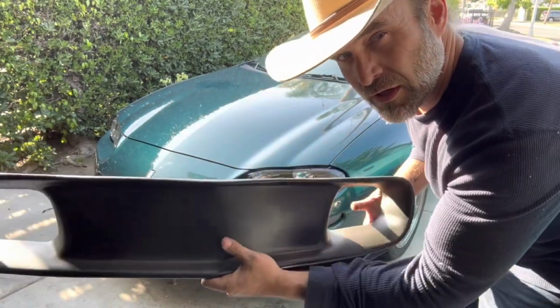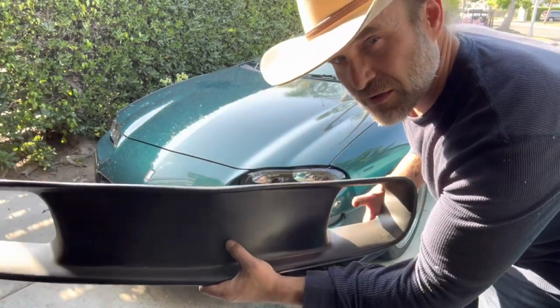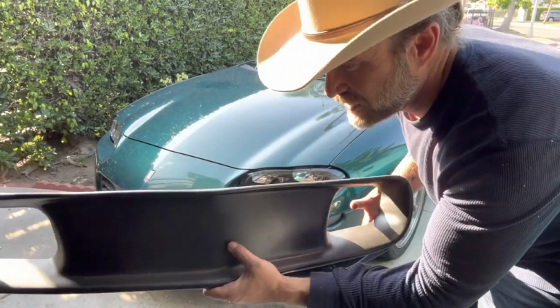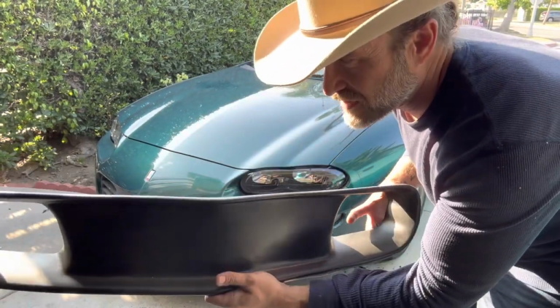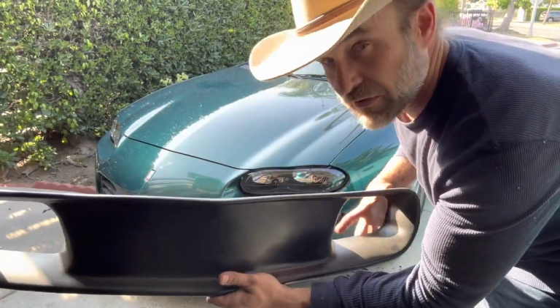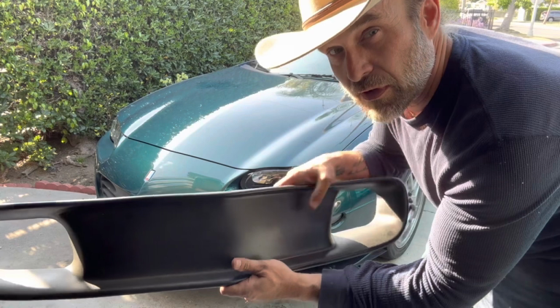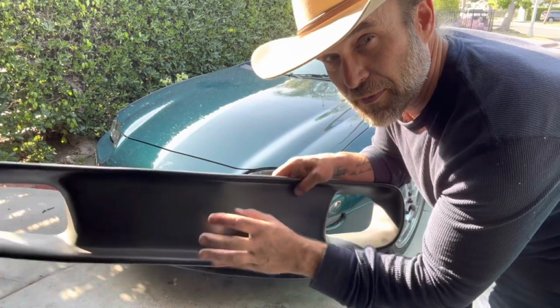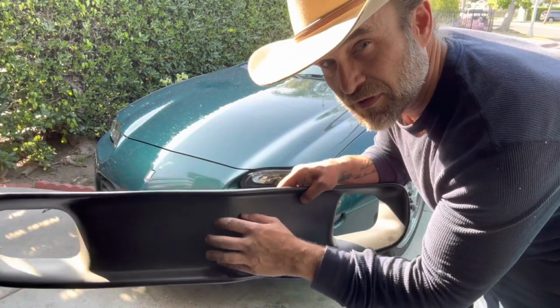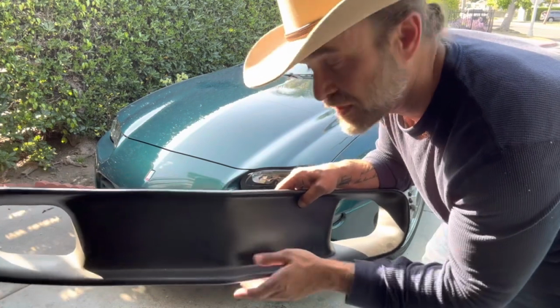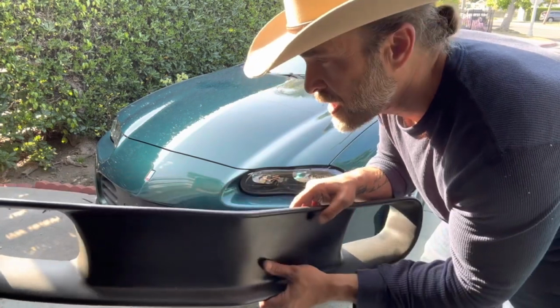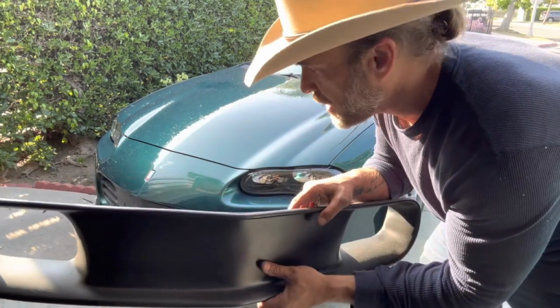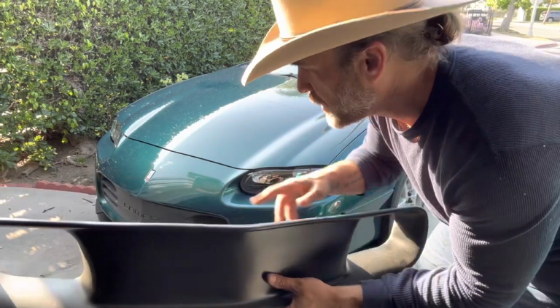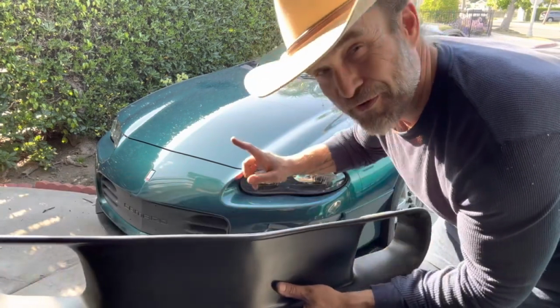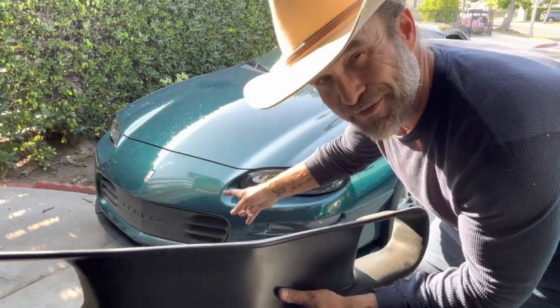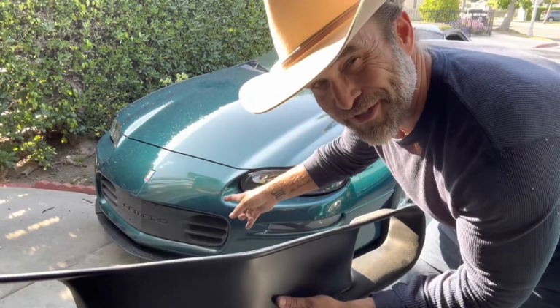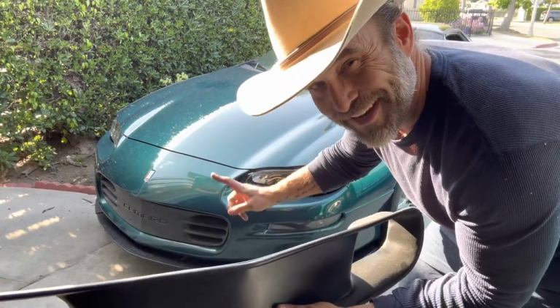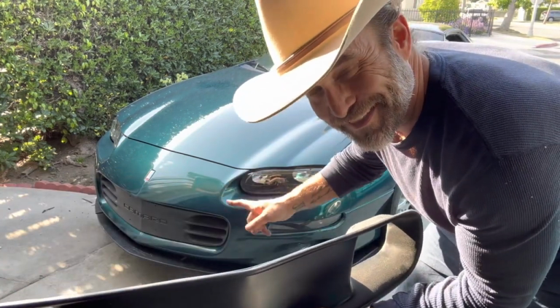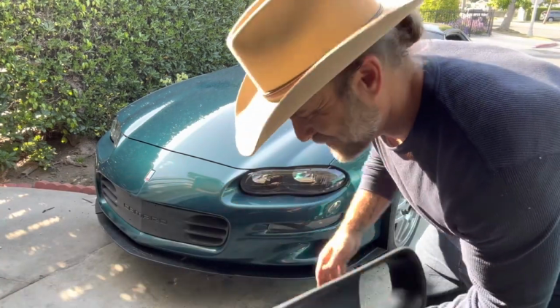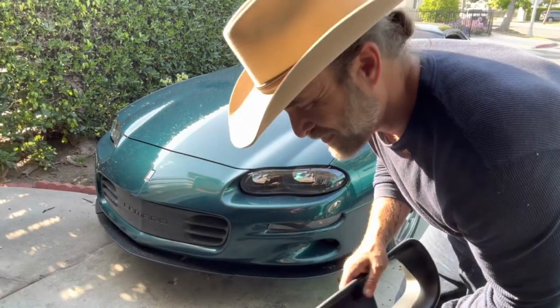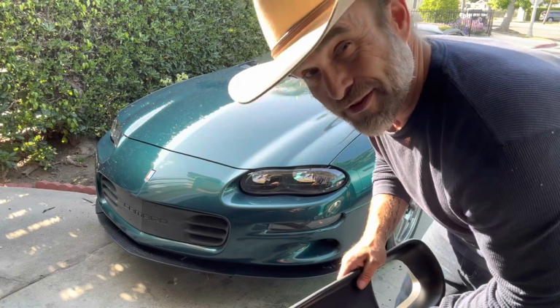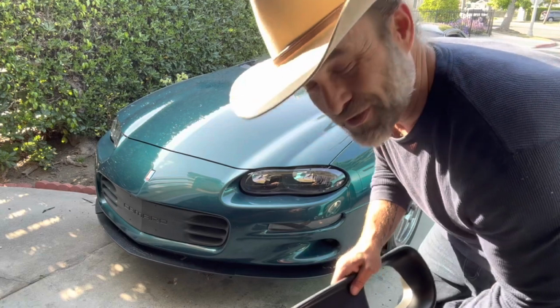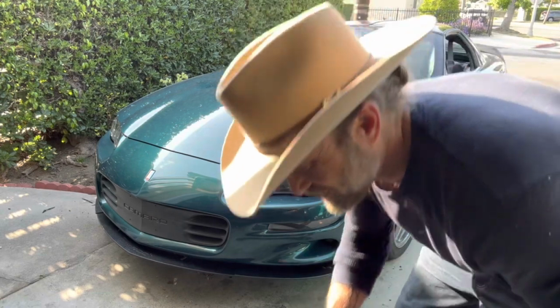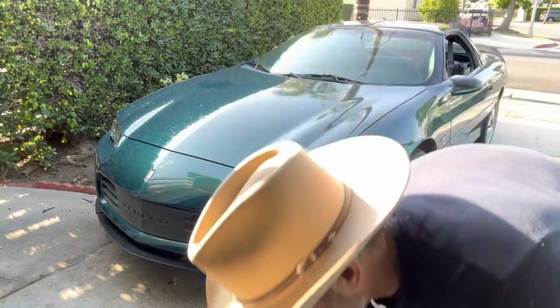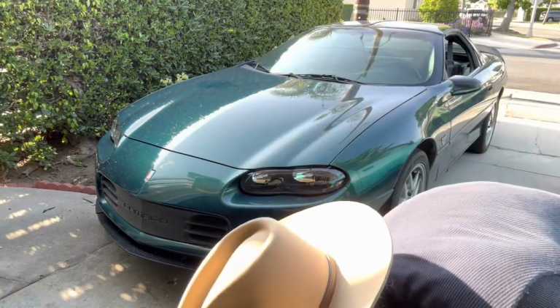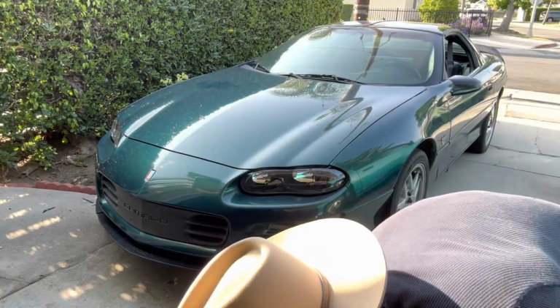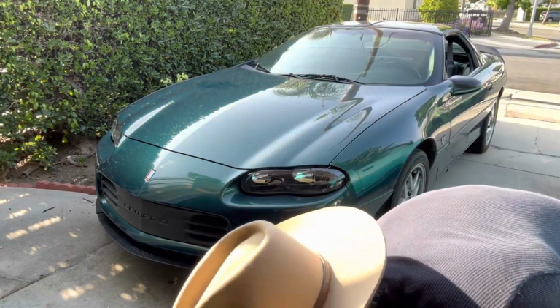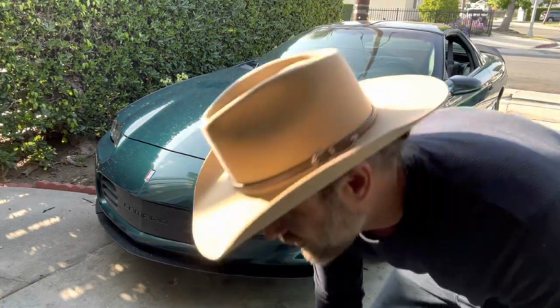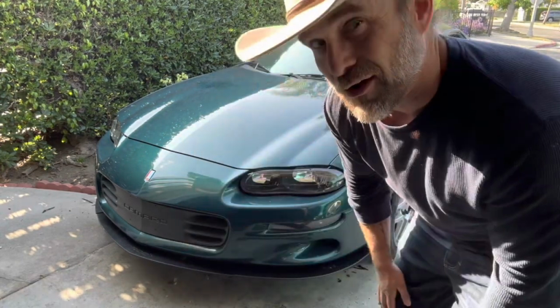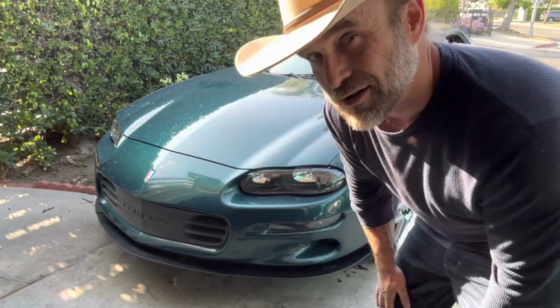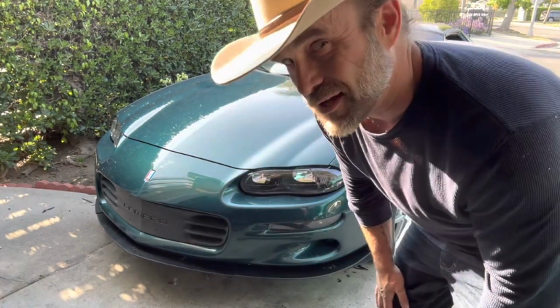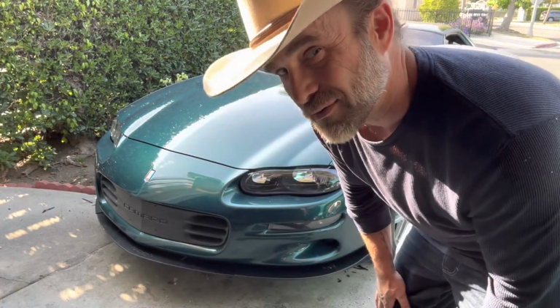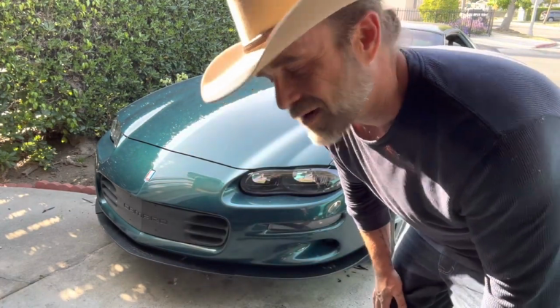So it's literally just a blank grill. I'm going to put a bow tie on here, but first things first, got to take that one off. So let me show you.